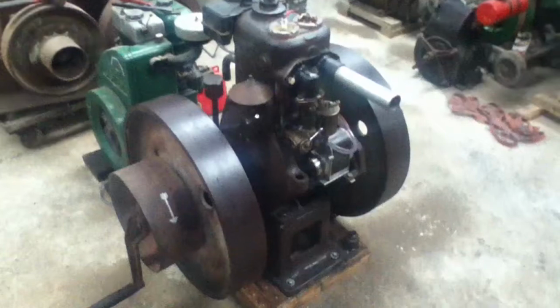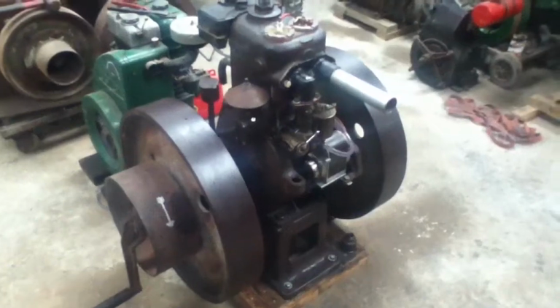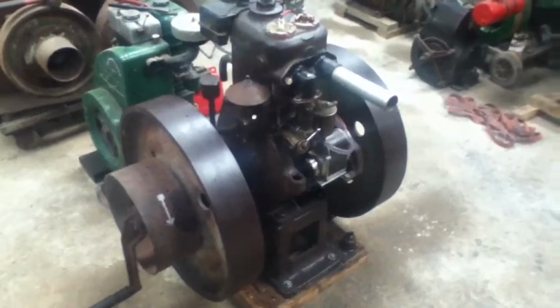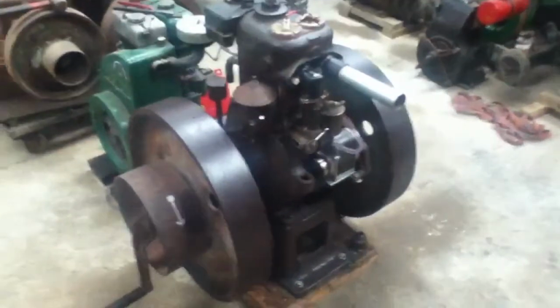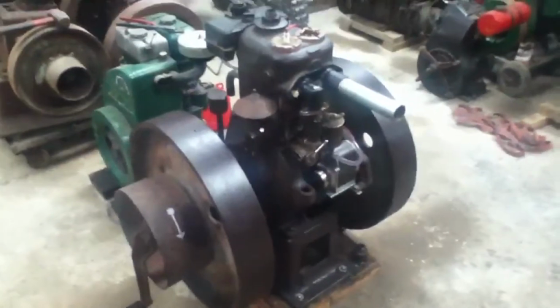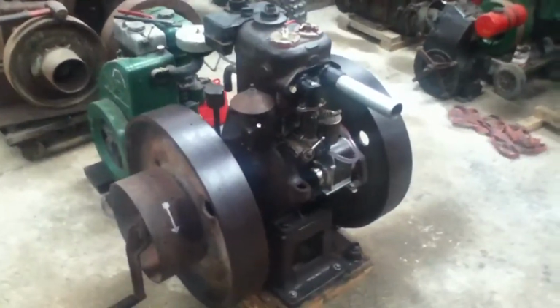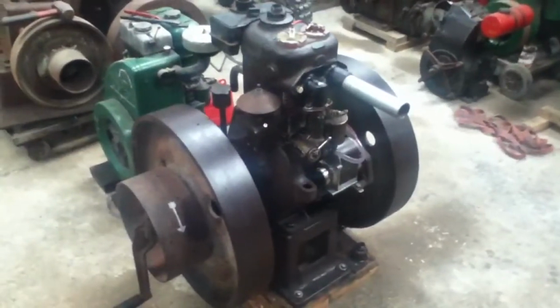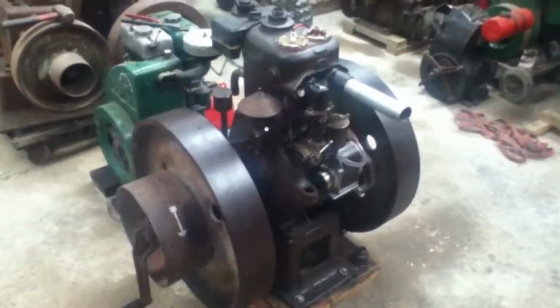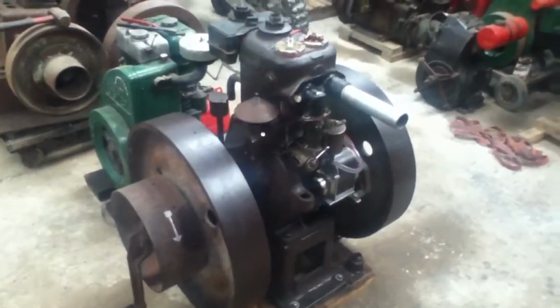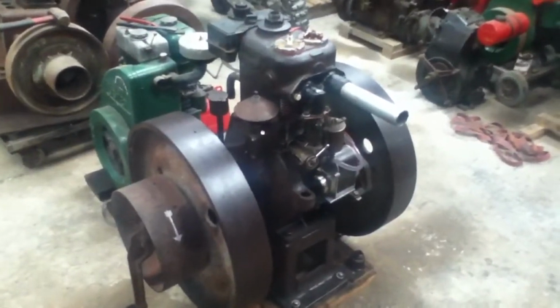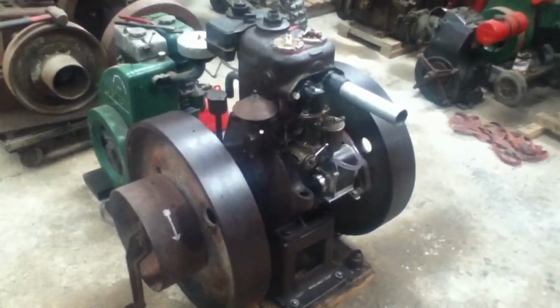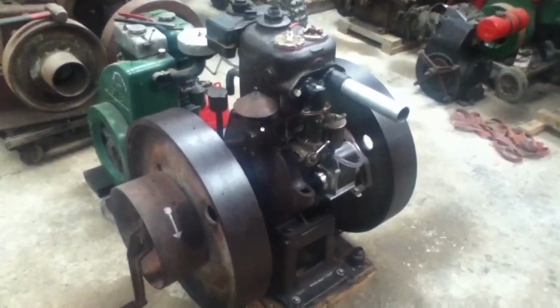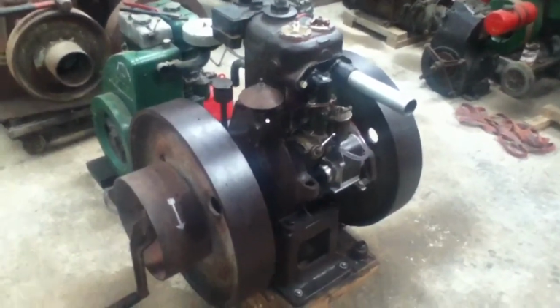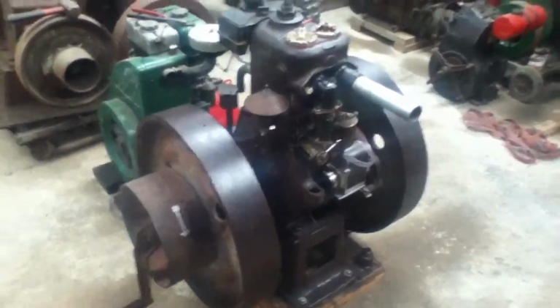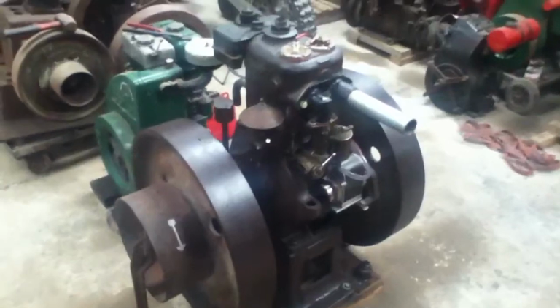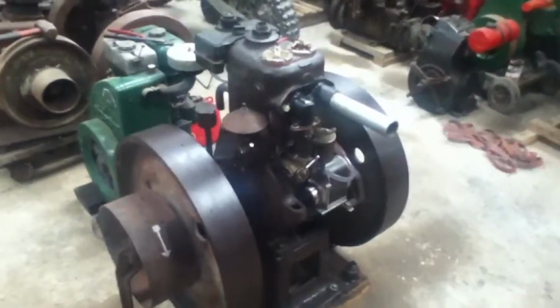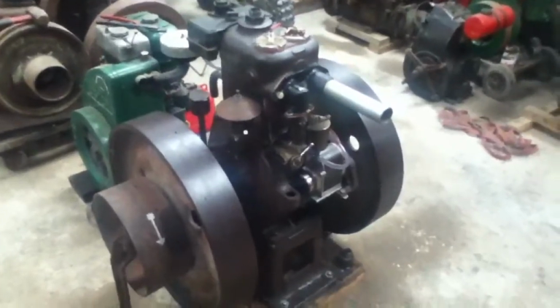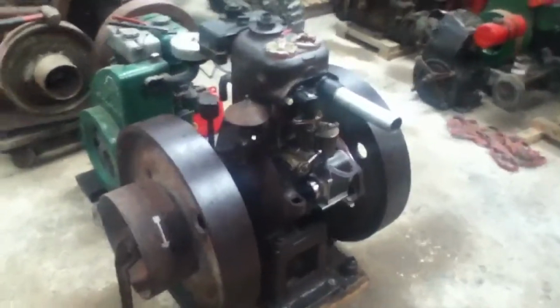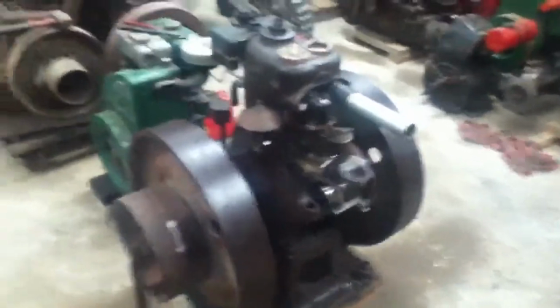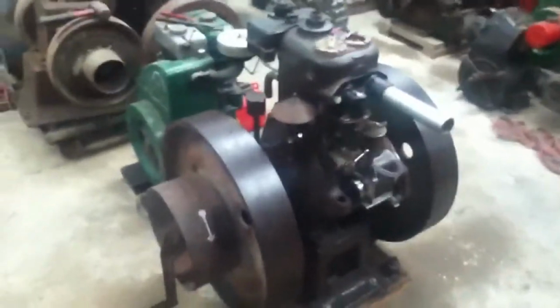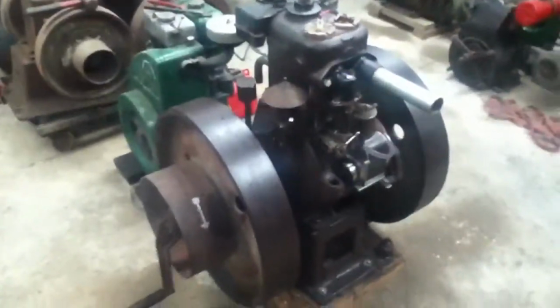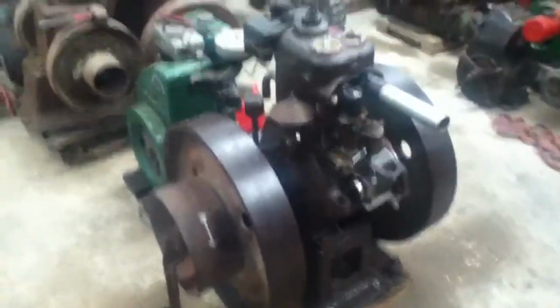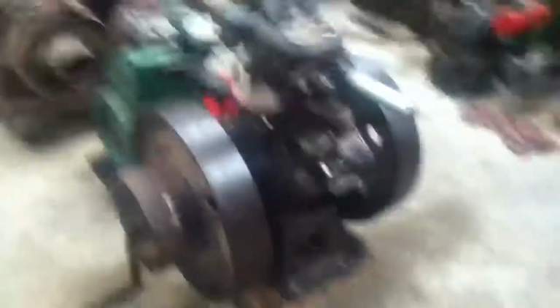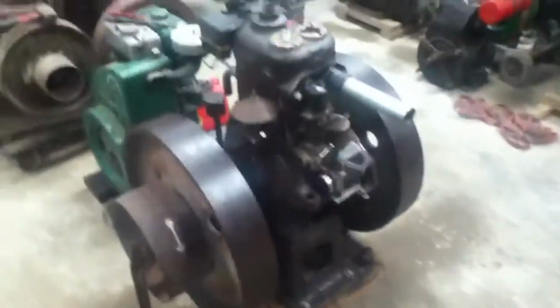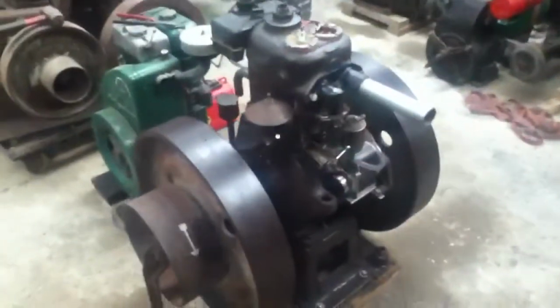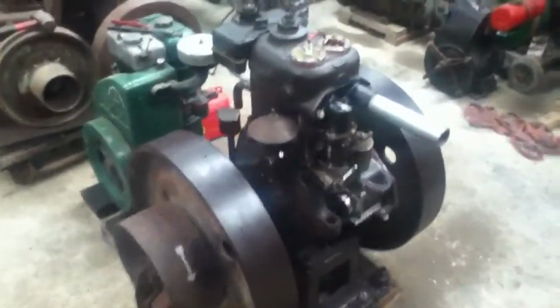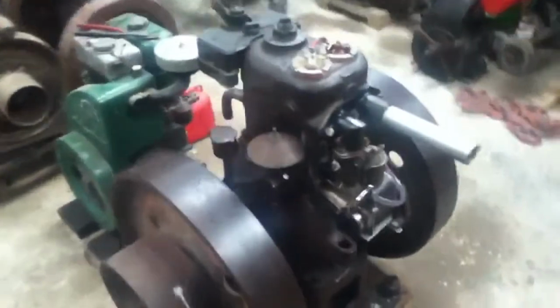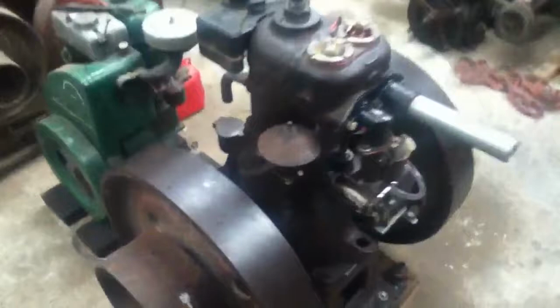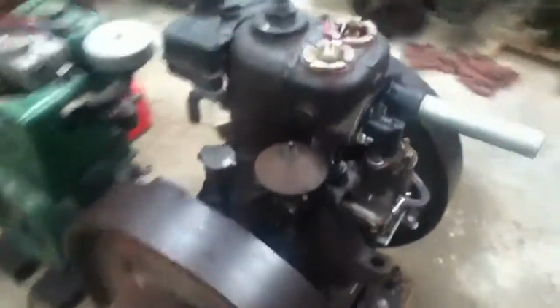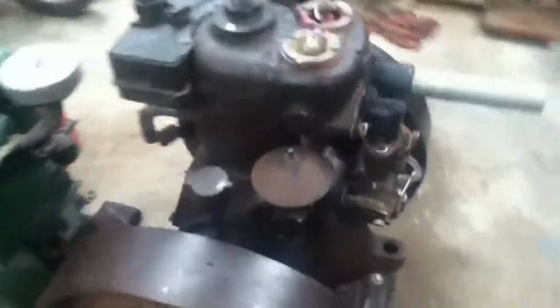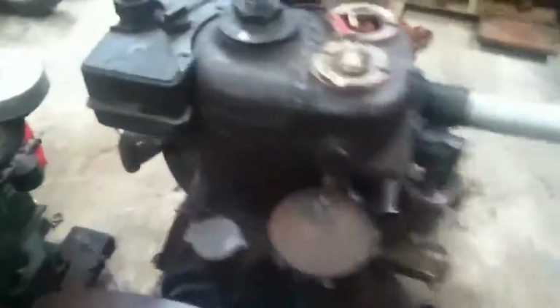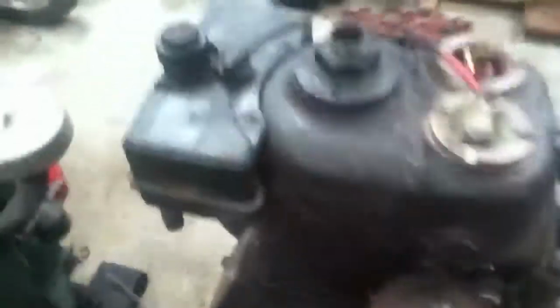Hey guys, this is my 1920 Wolseley Style 3 staging engine. It is 5 horsepower at 400 RPMs and I'm going to start it up for you guys. Just be aware the camera will go shaky.